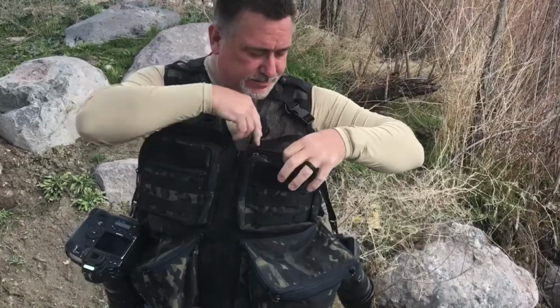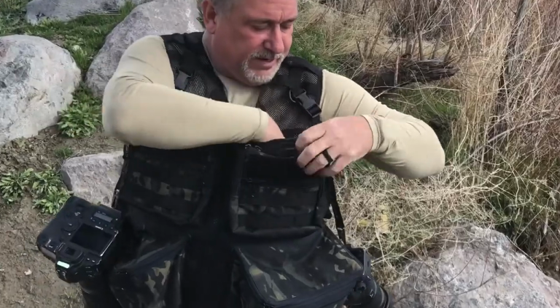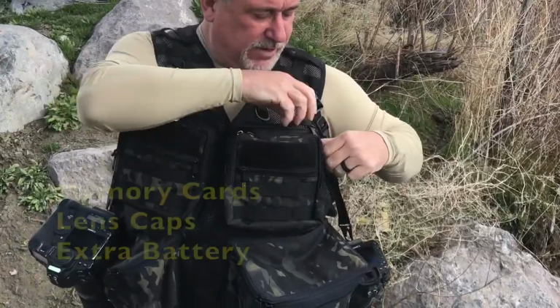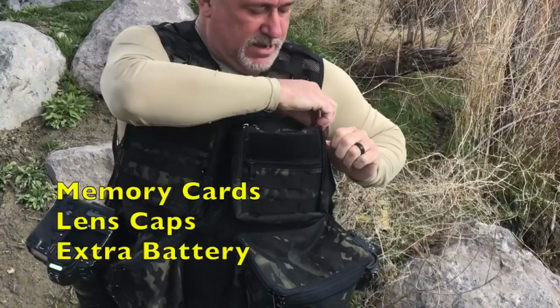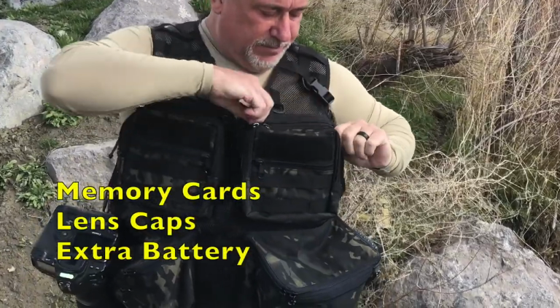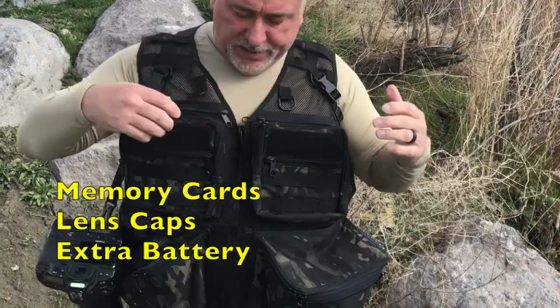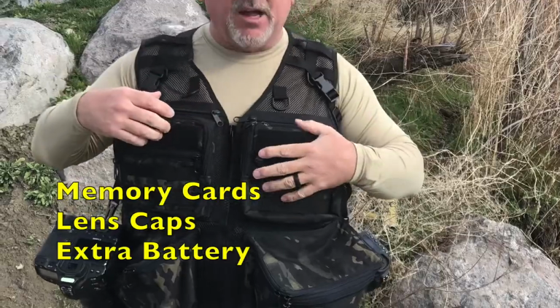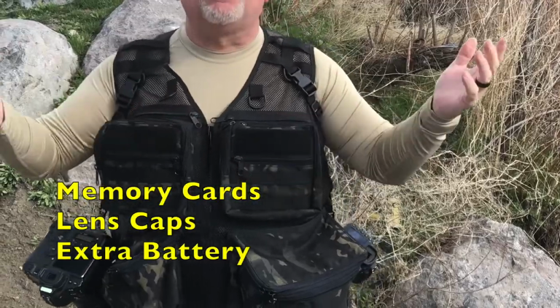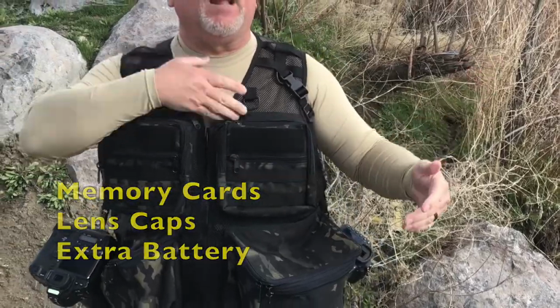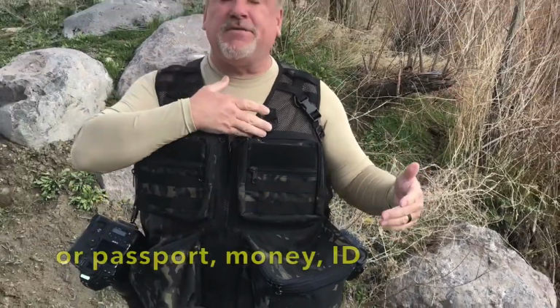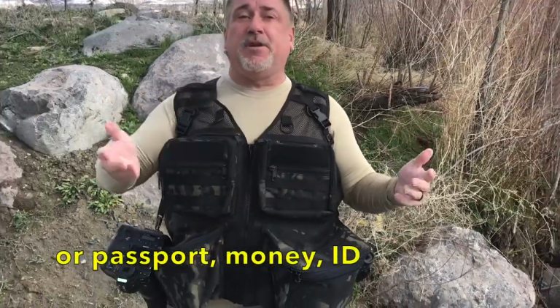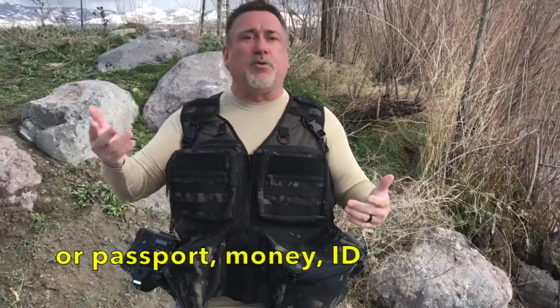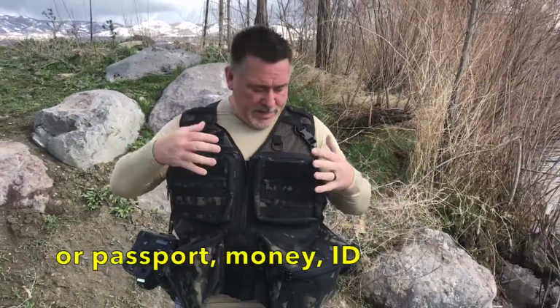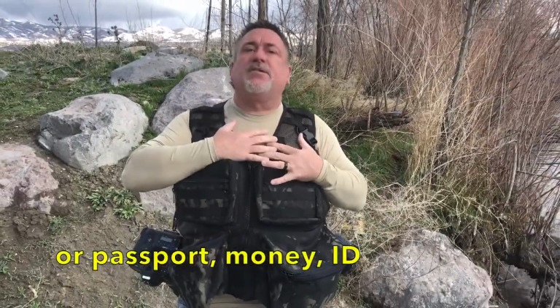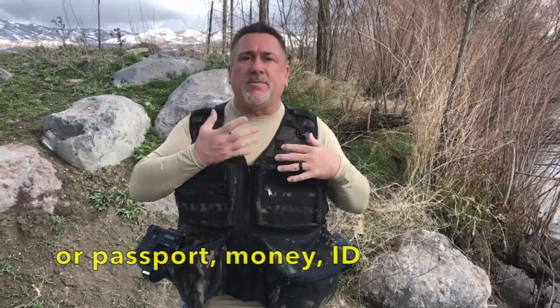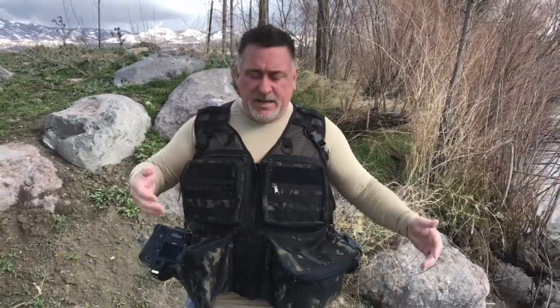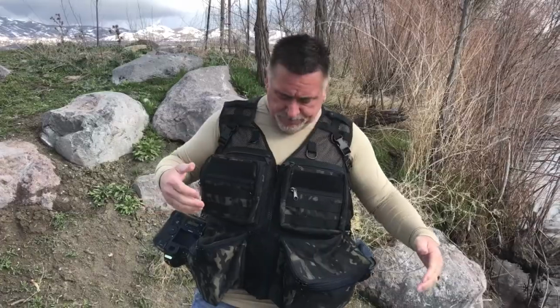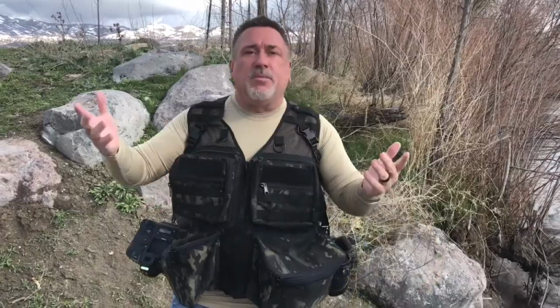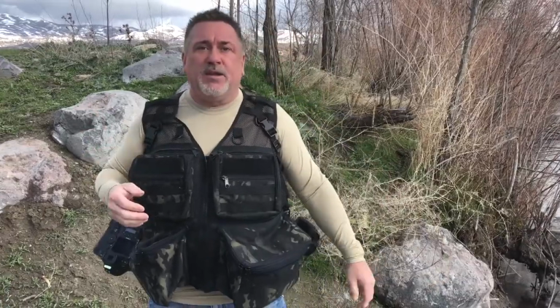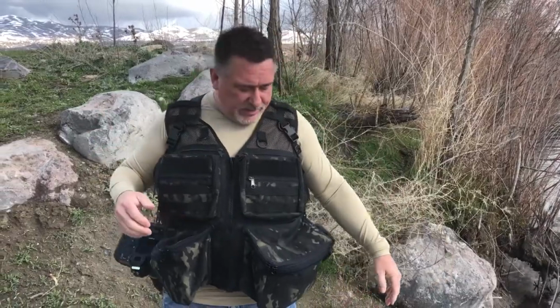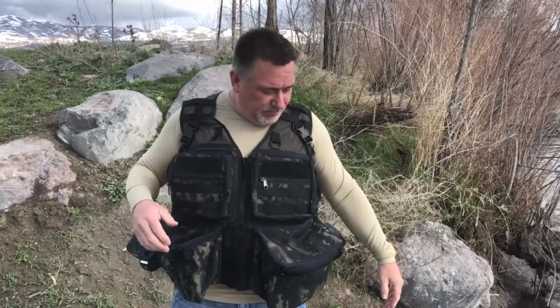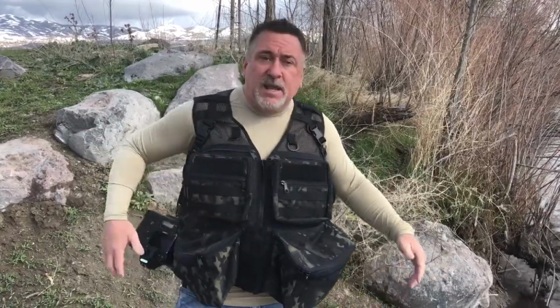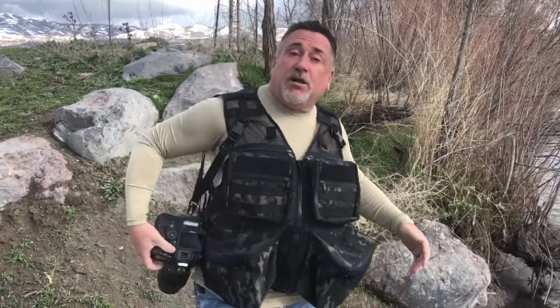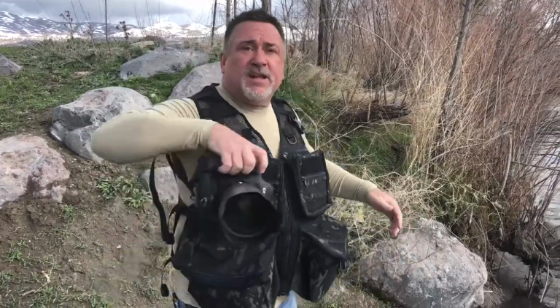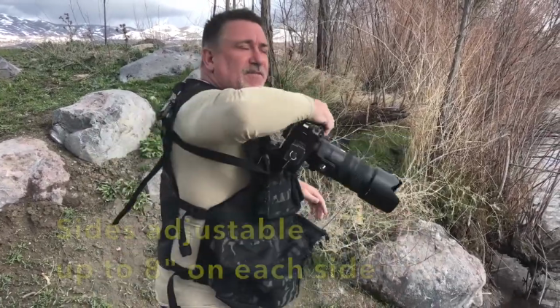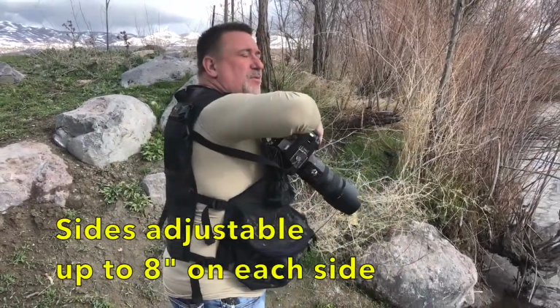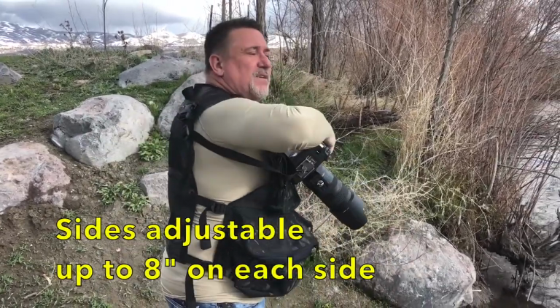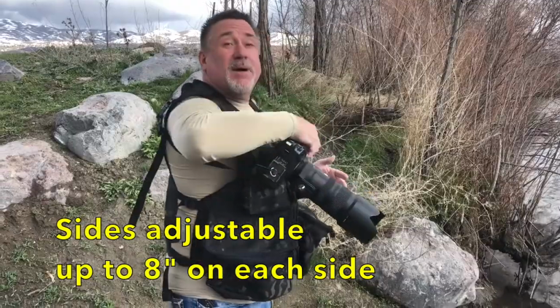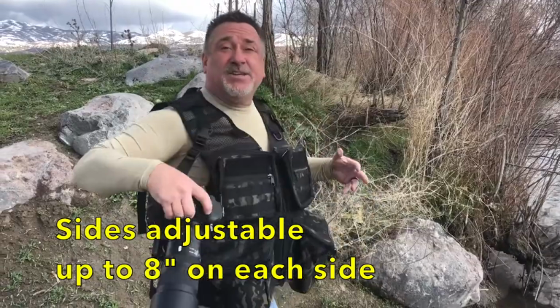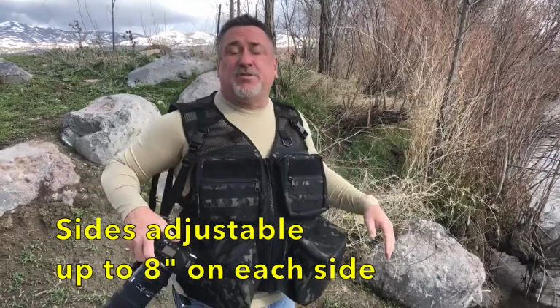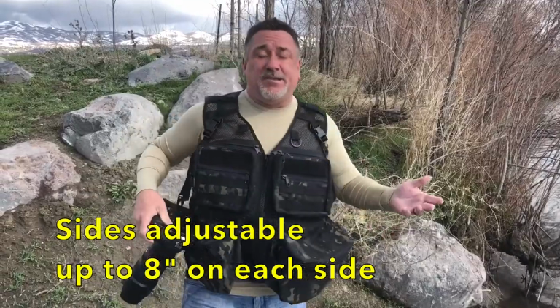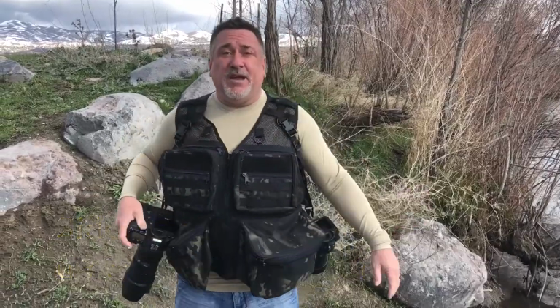Got the pockets here for all kinds of miscellaneous flat stuff. If you're traveling, that's a perfect spot for your passport and your money, because it's right up here and nobody's gonna get to it. Like all our vests, they have the adjustable side so you get about eight inches of adjustment on each side of the vest.